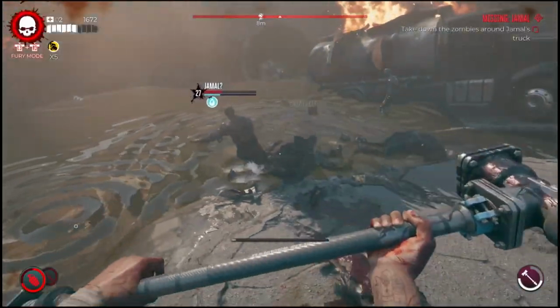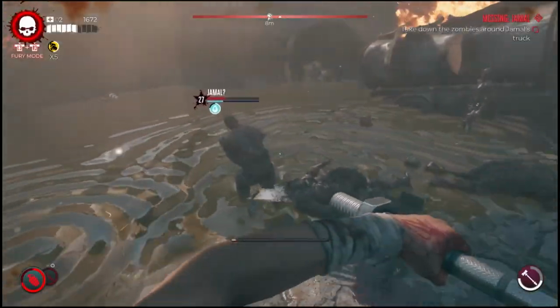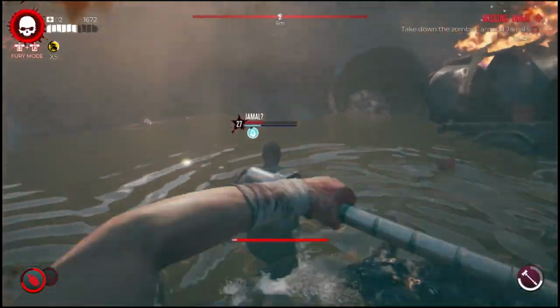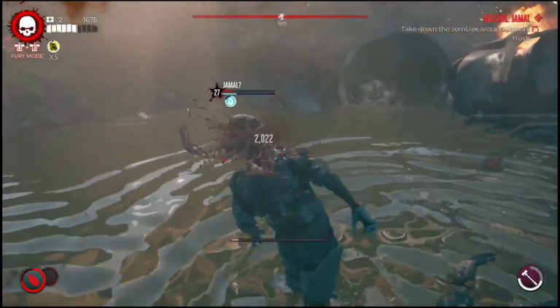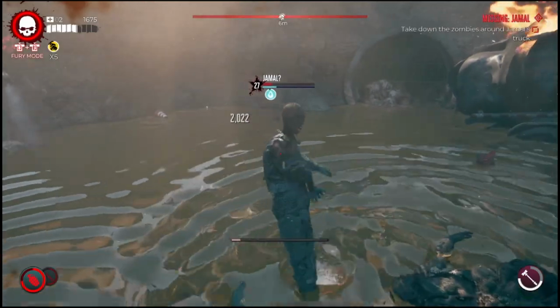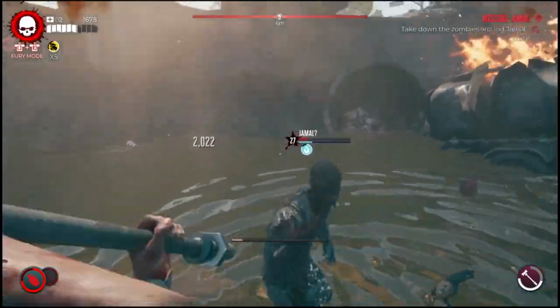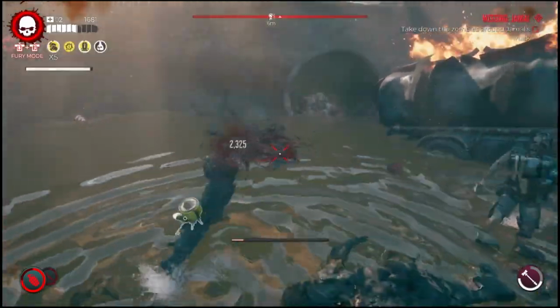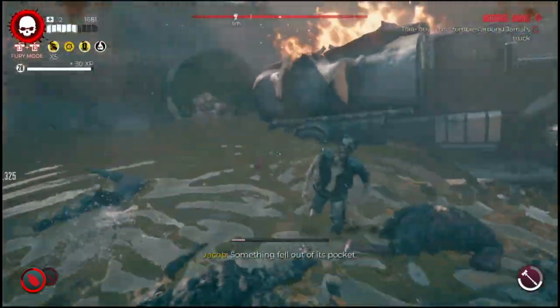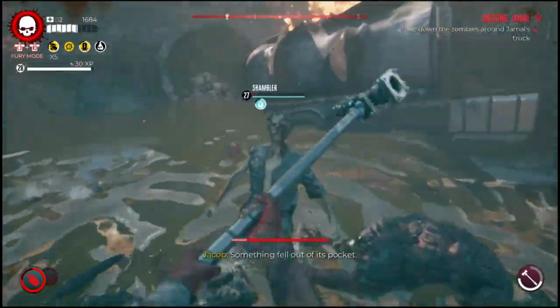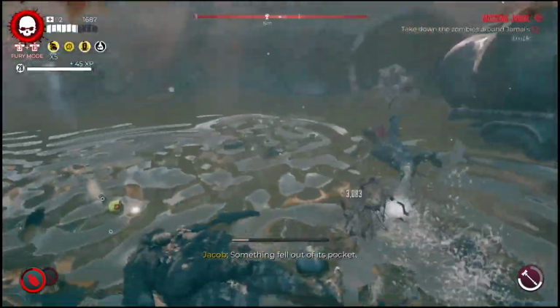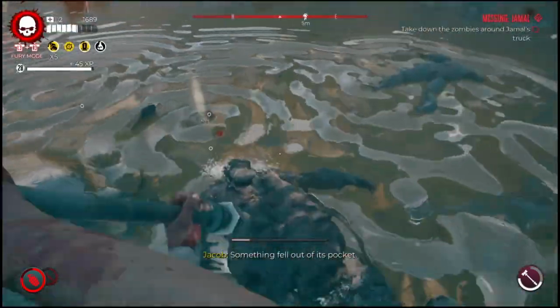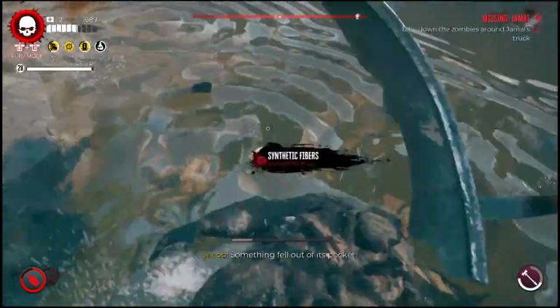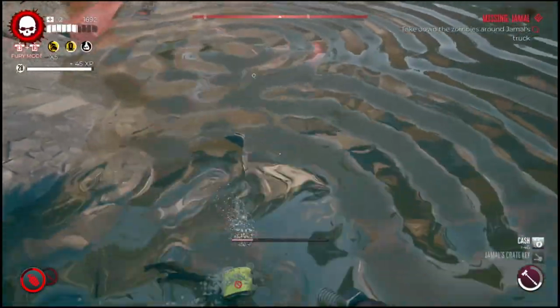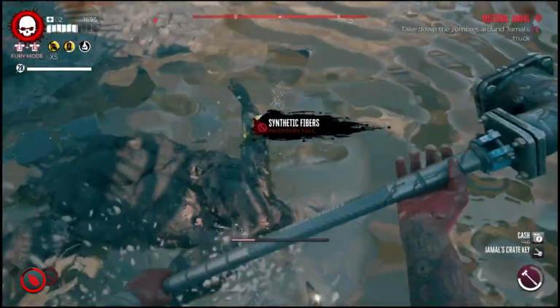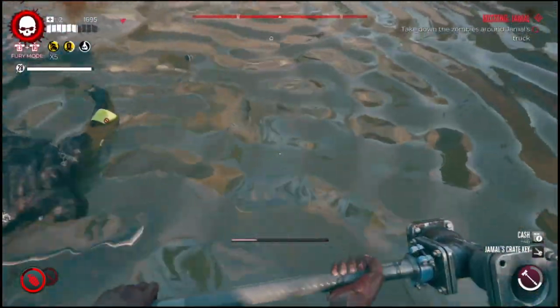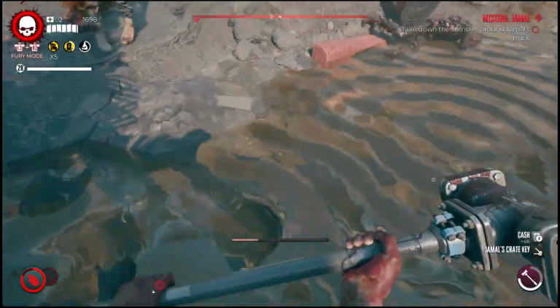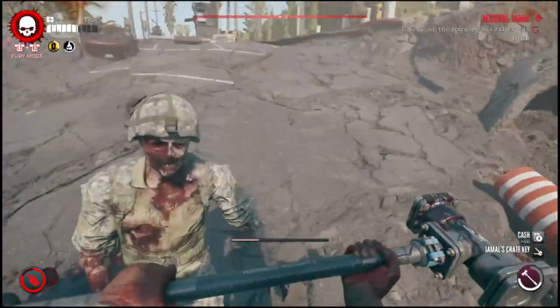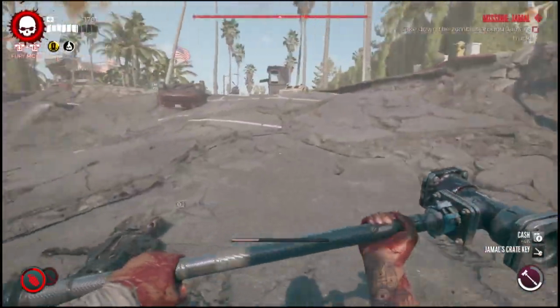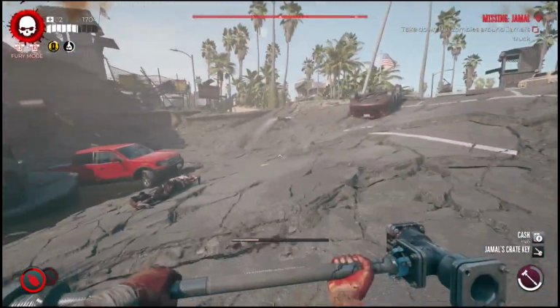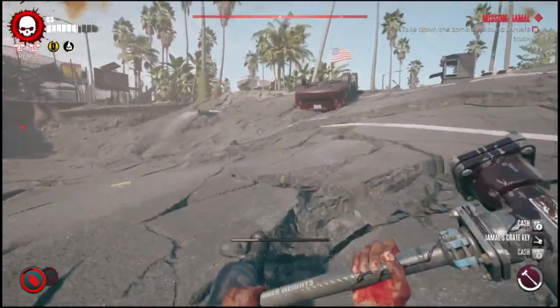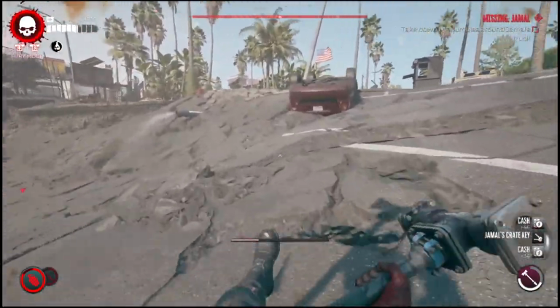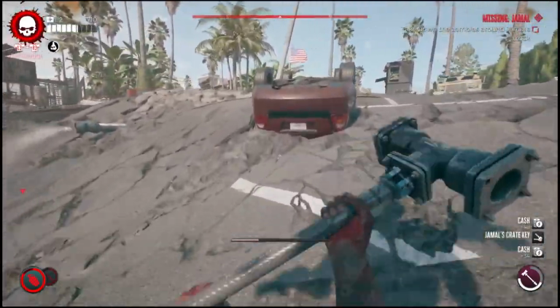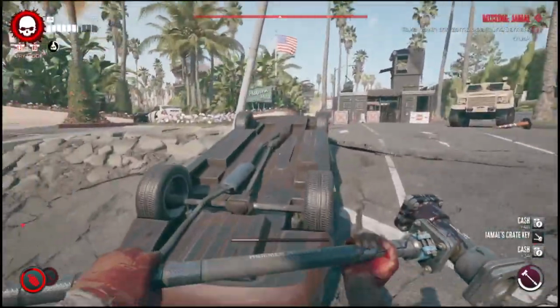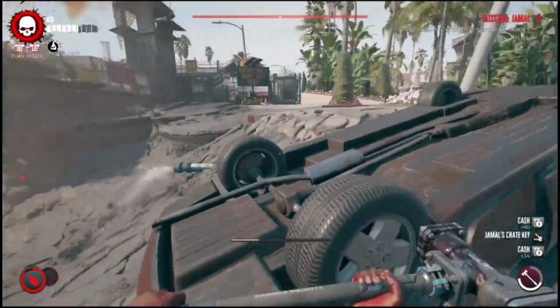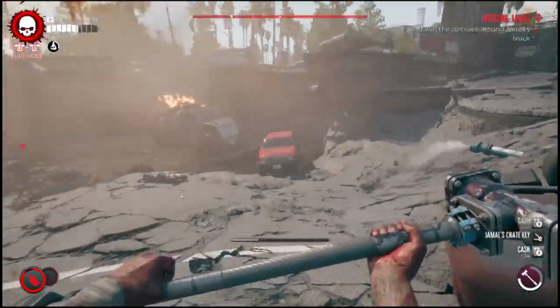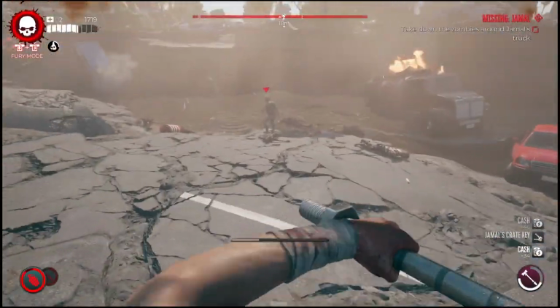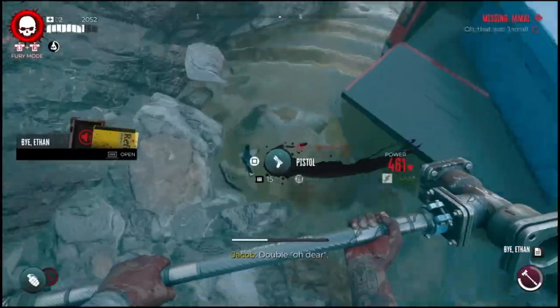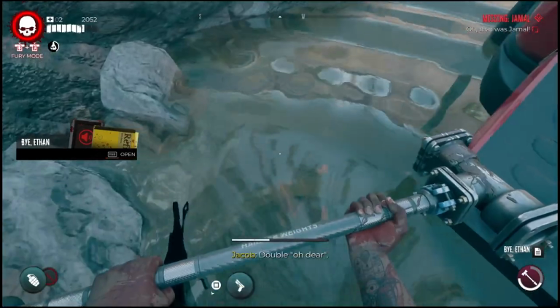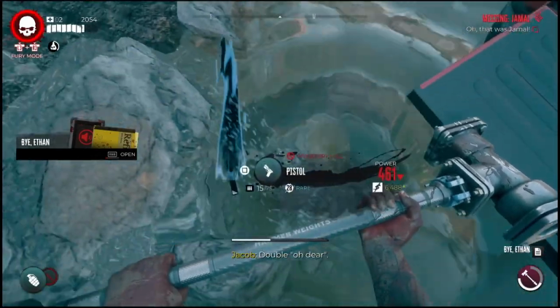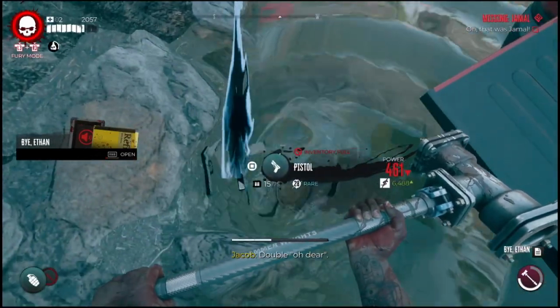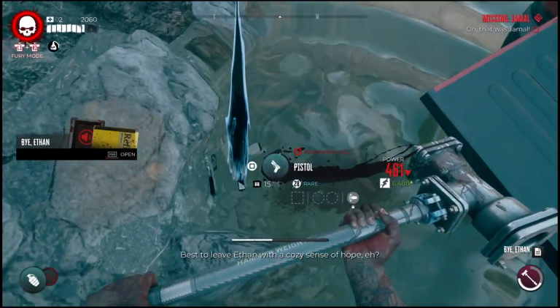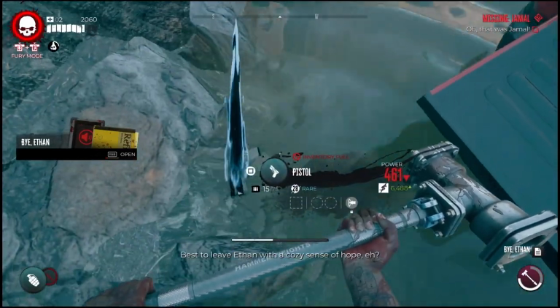Come over here and you'll notice a little sewer area. There's going to be a big zombie and then an armored zombie — that is Jamal. Simply take out Jamal and he'll drop a few items, and you may also get a weapon drop as well. Hopefully this helps you guys out to get it done — catch you in the next one, peace.